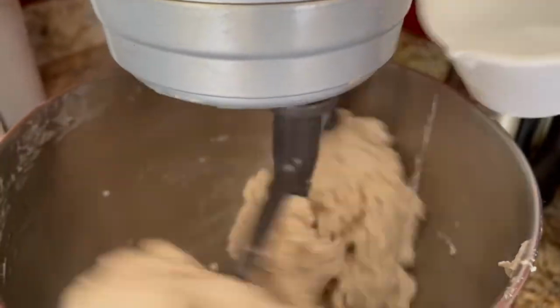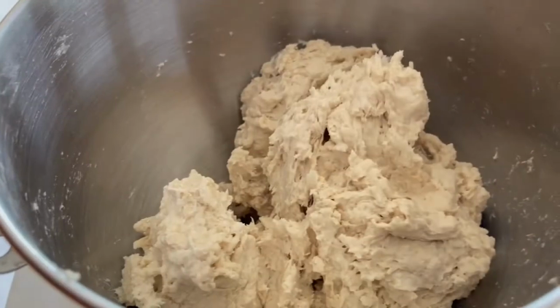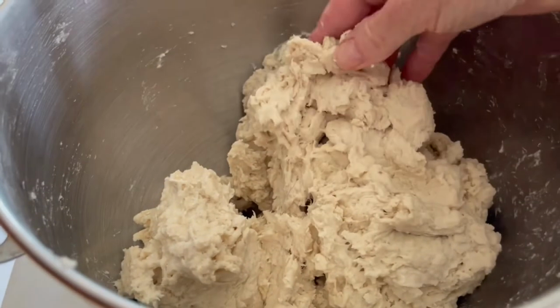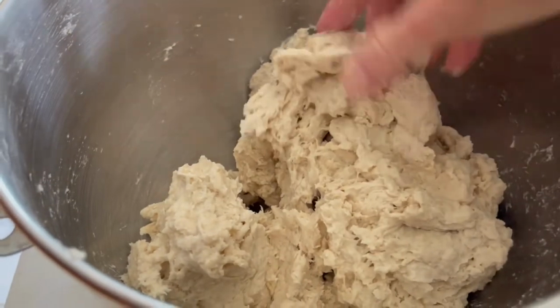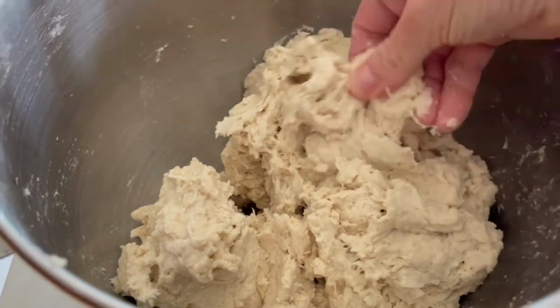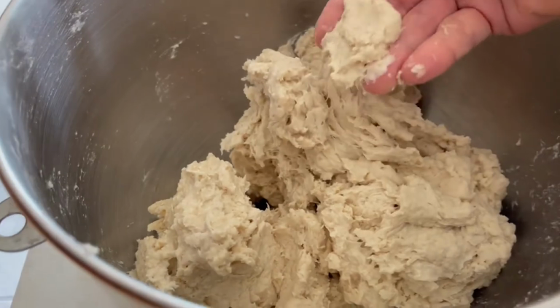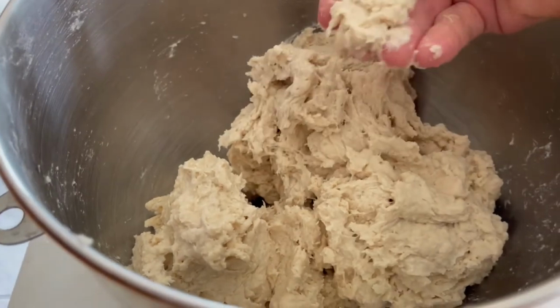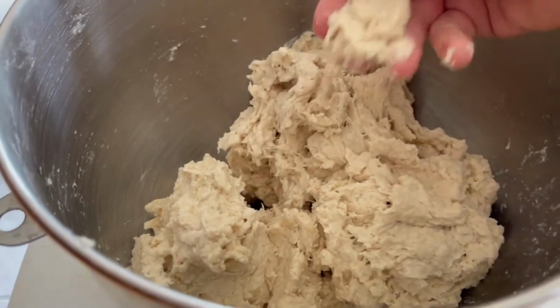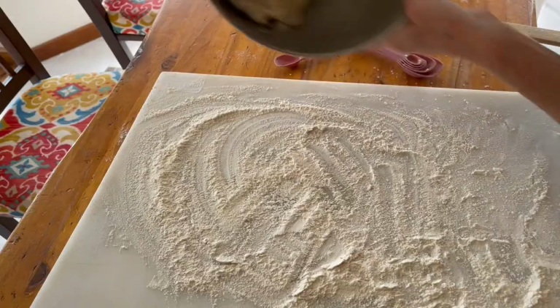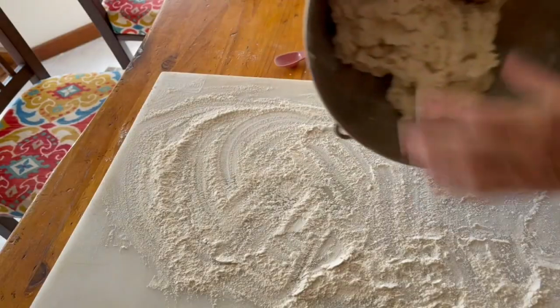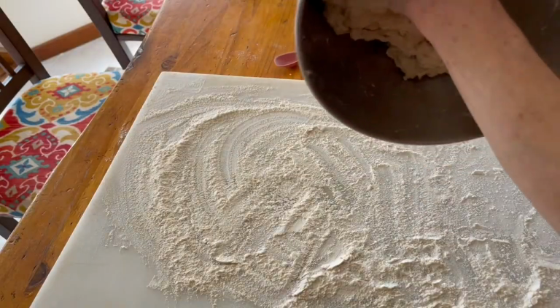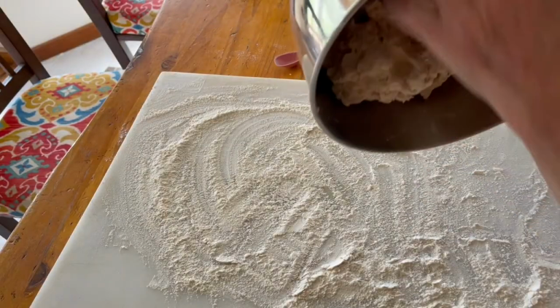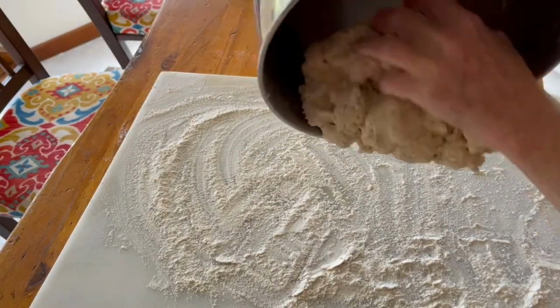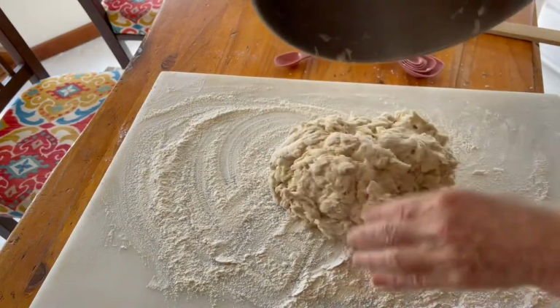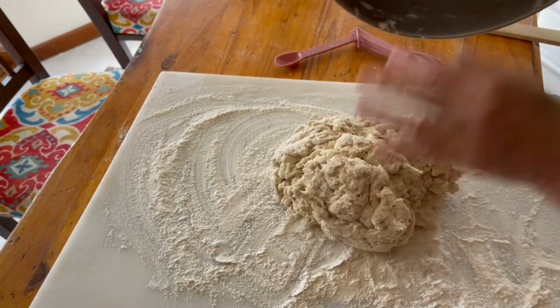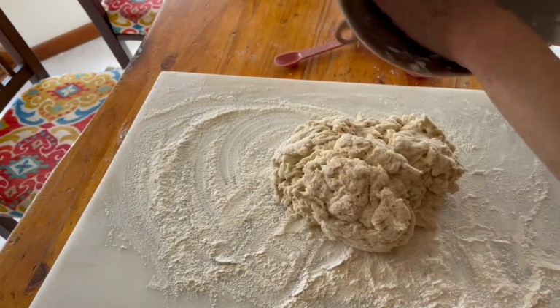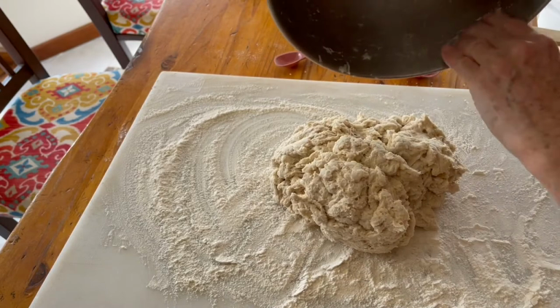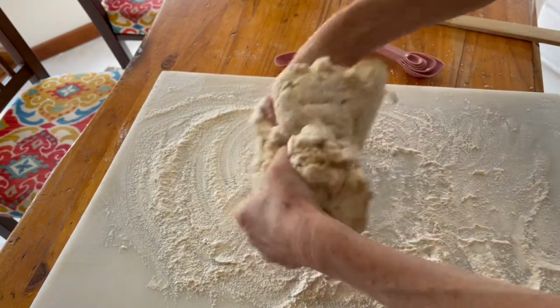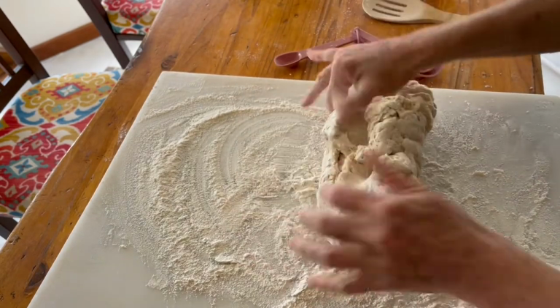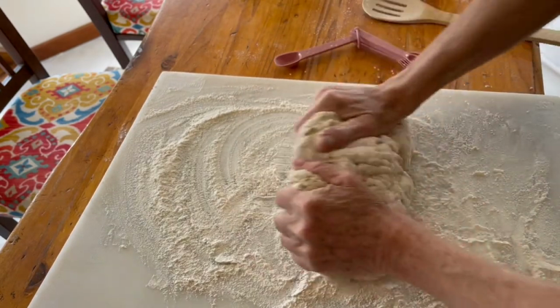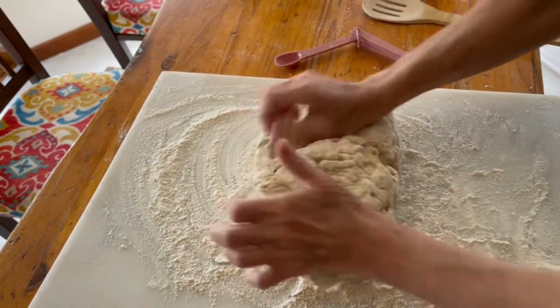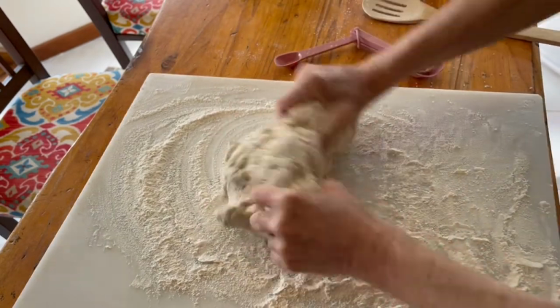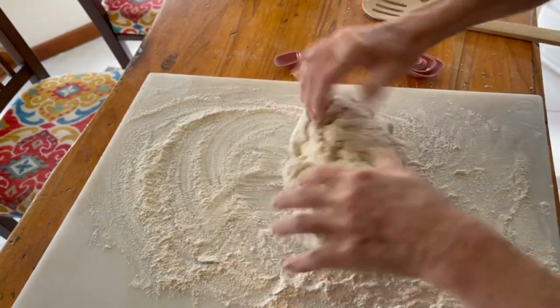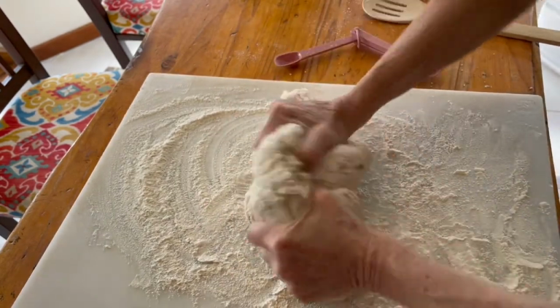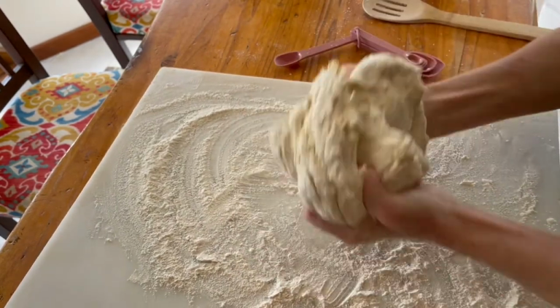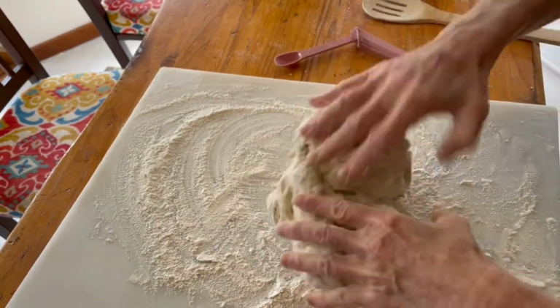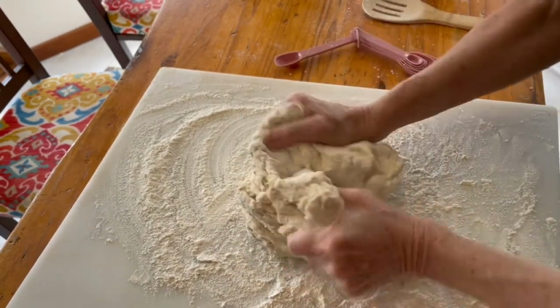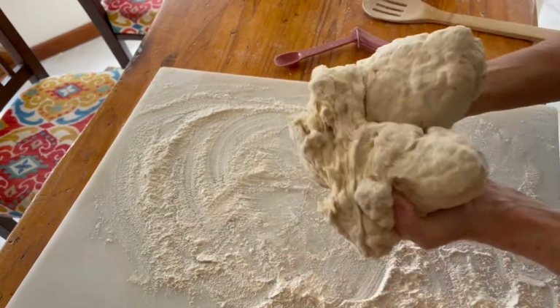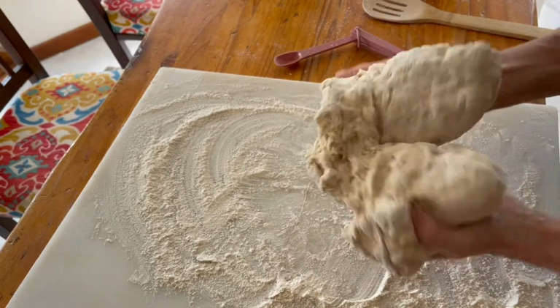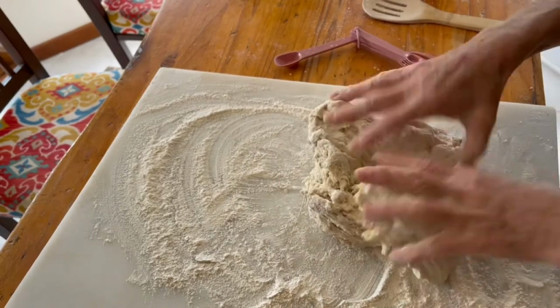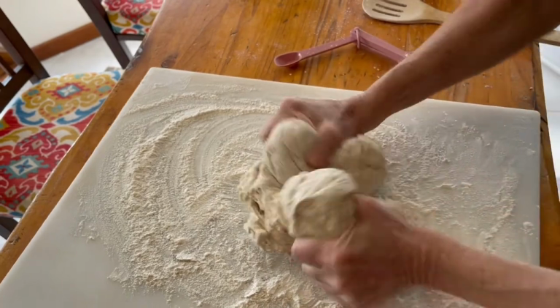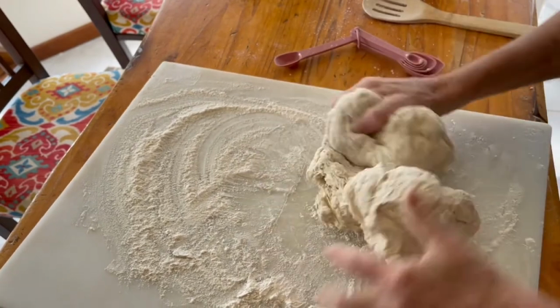And then when it's kind of sticky, you take it out, you flour up your hands, and you start to knead it. It's a lot of fun. And I'm going to work with this dough. Look at how great that looks.